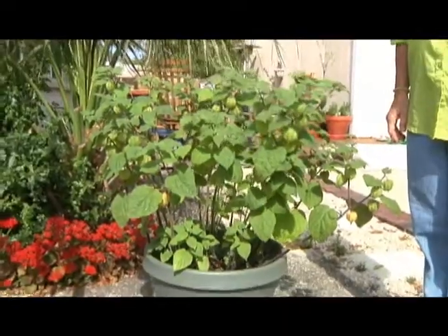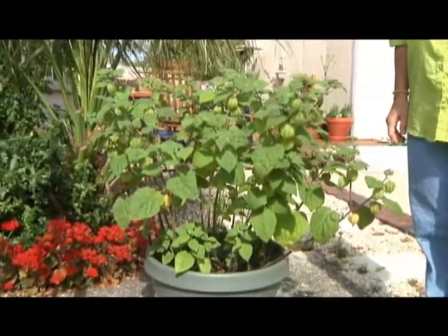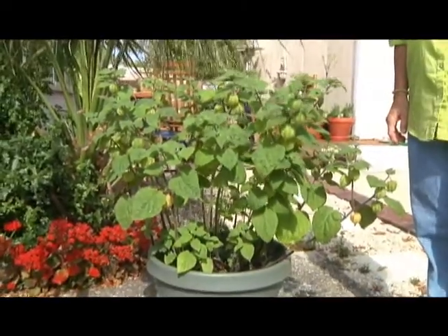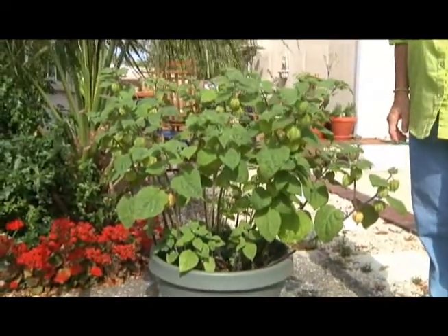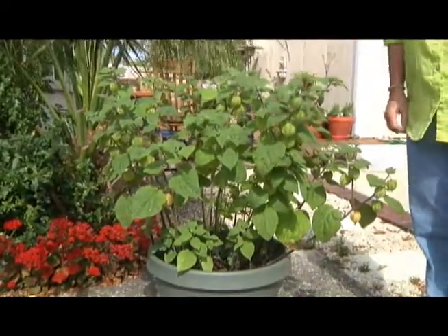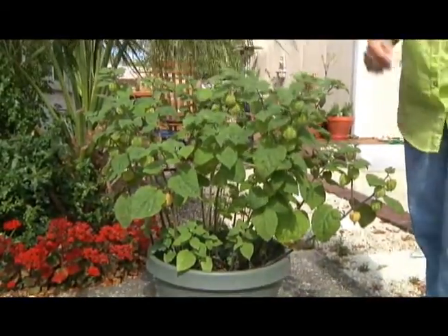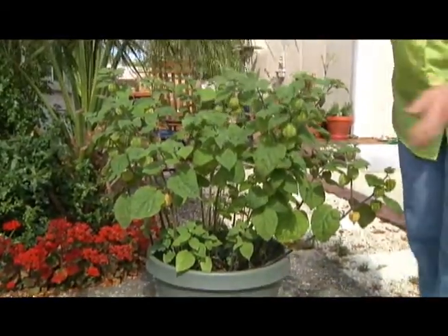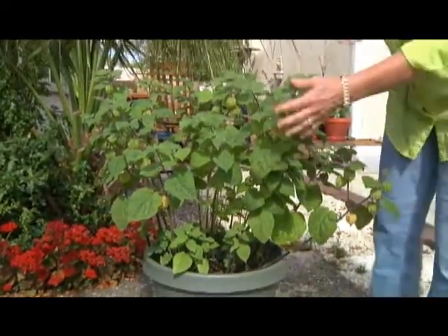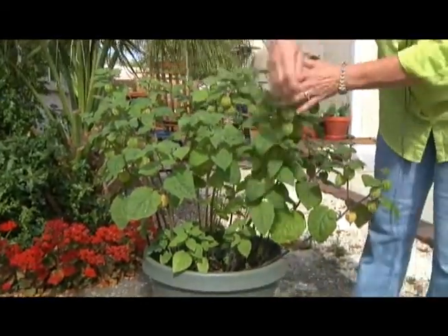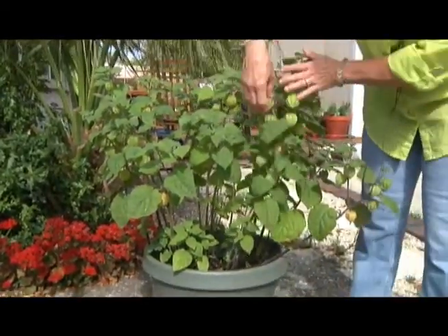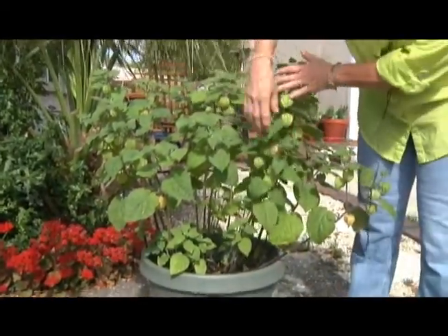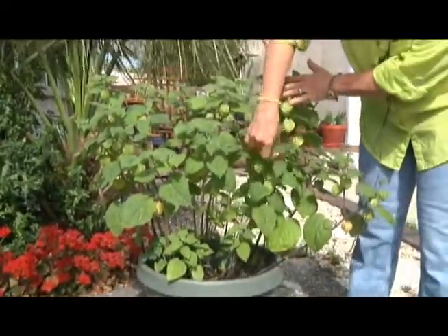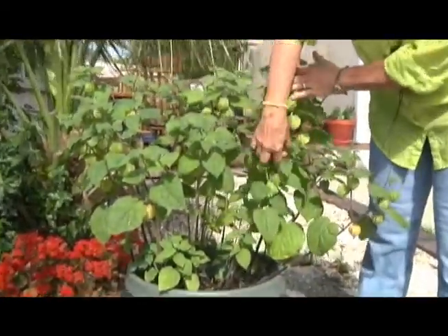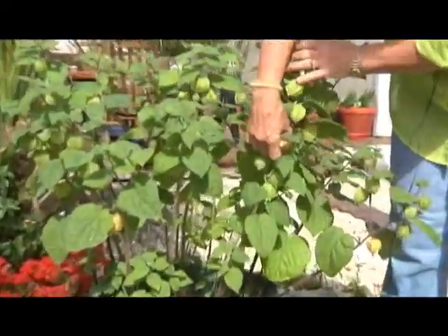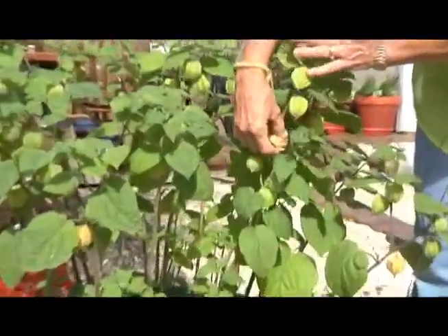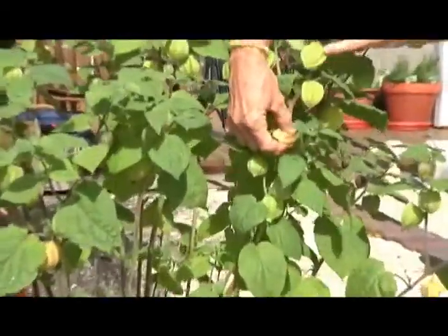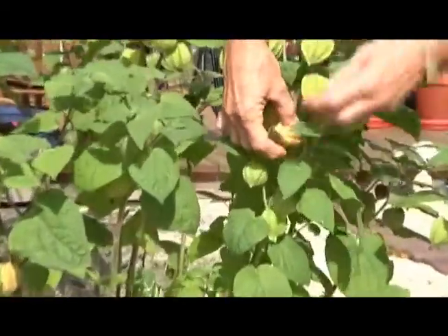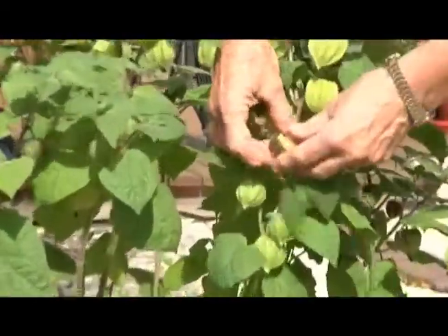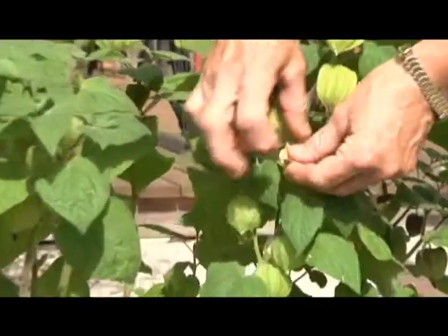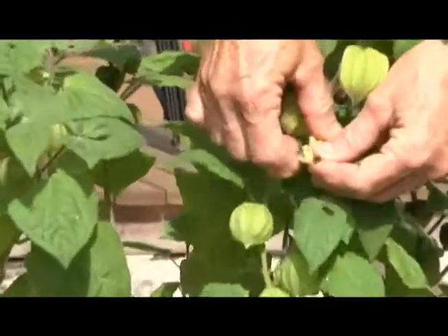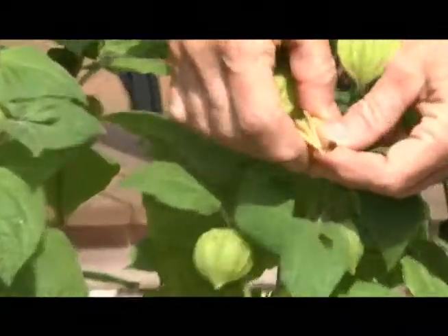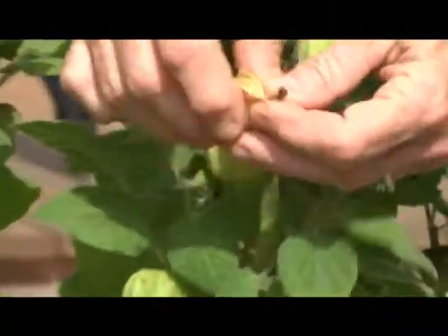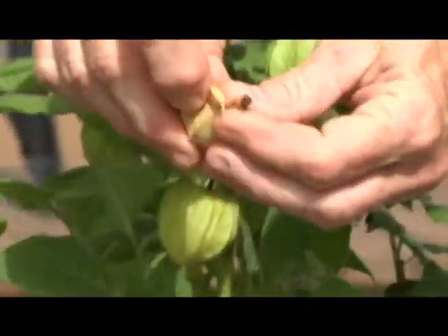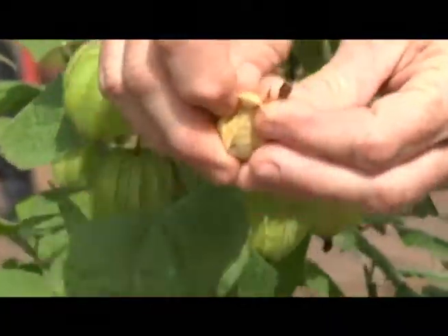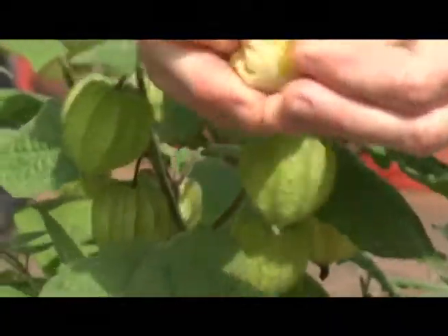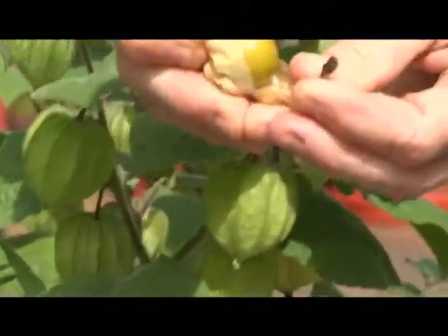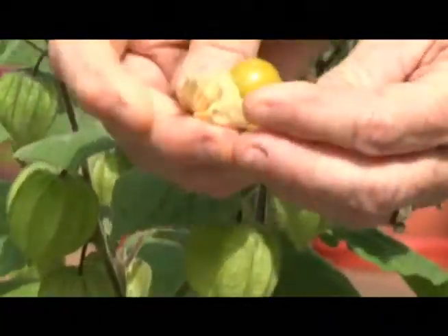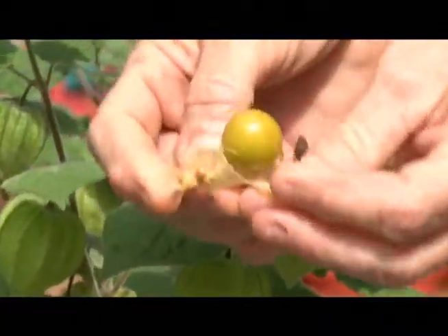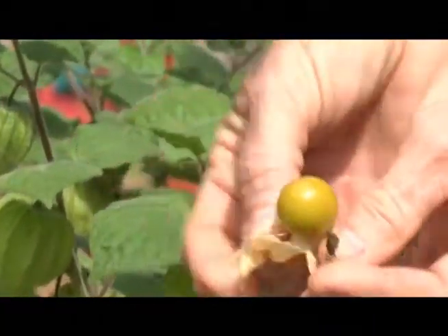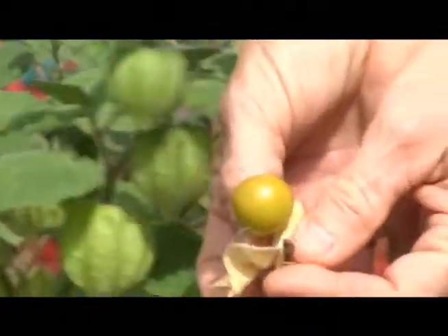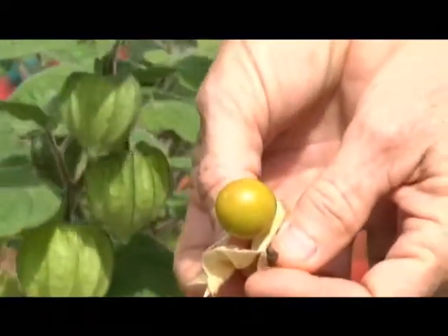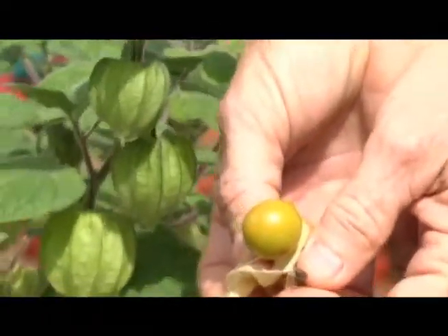You just use the leaves? No, actually you don't use the leaf at all. You use the pod and you use the fruit.